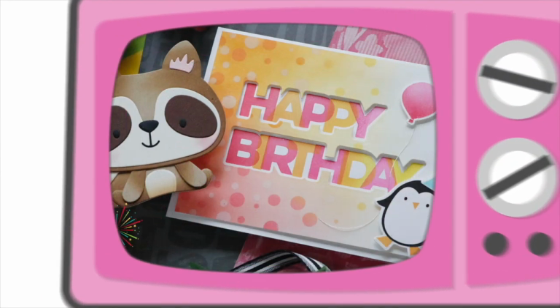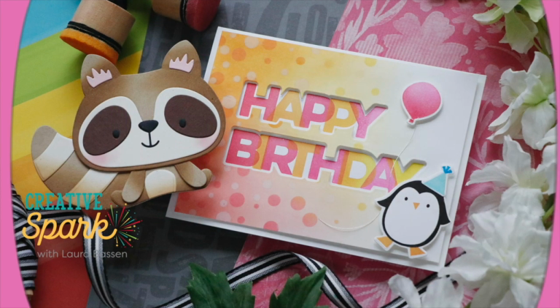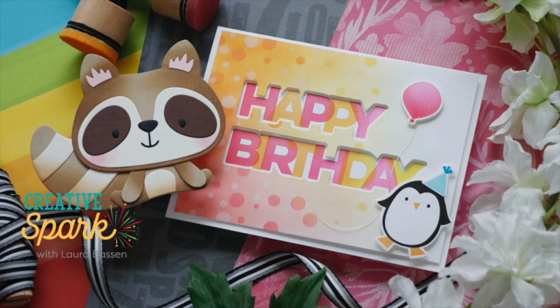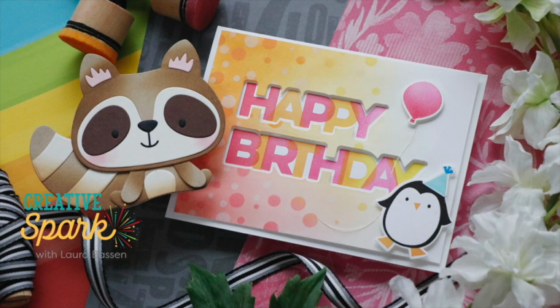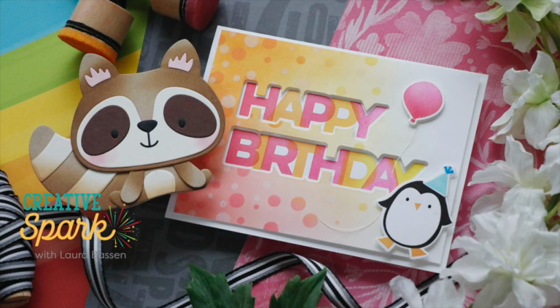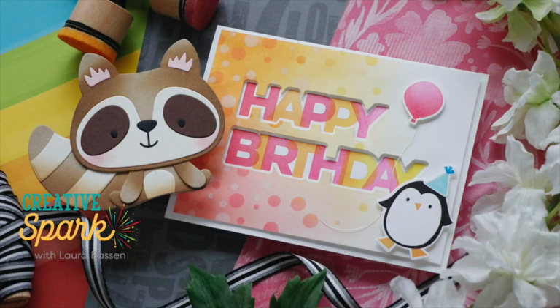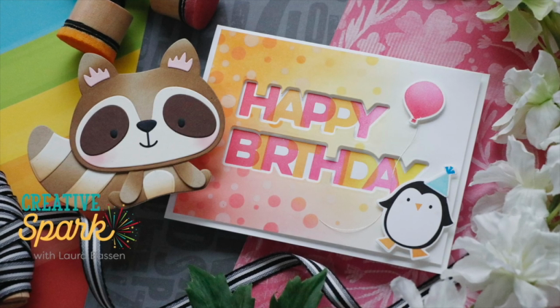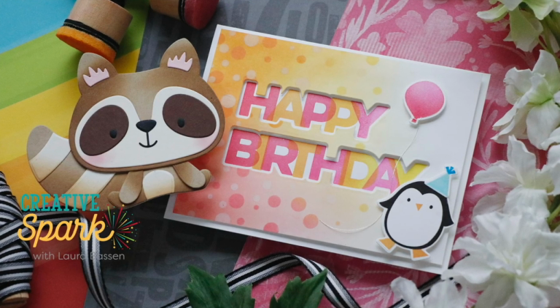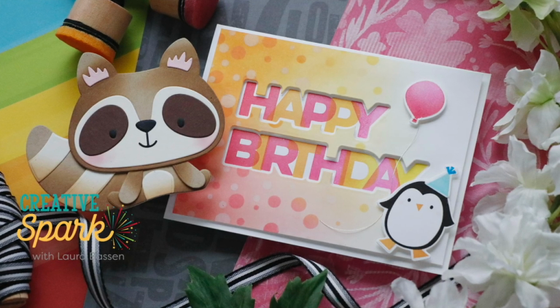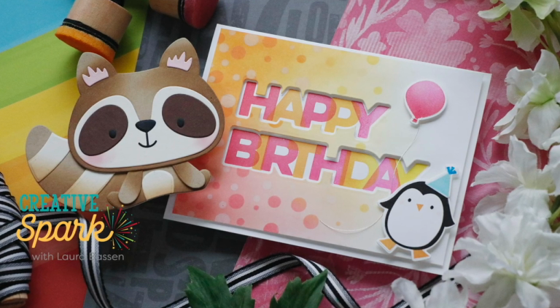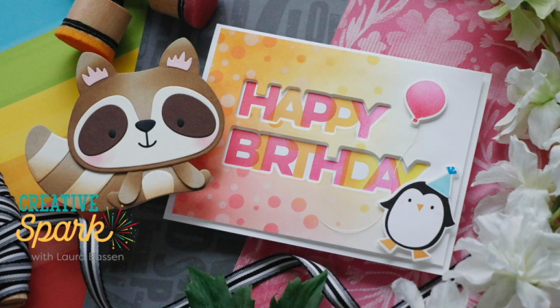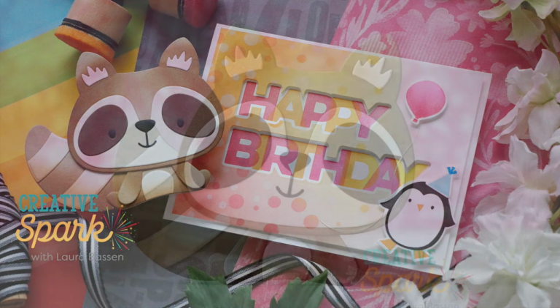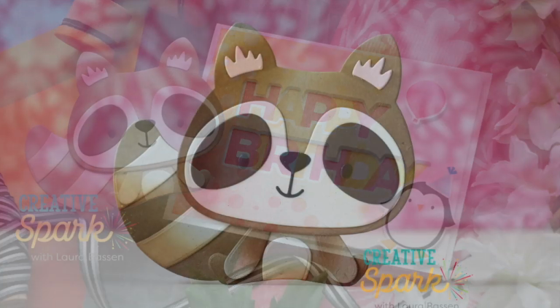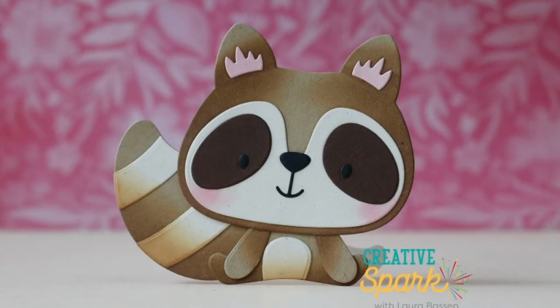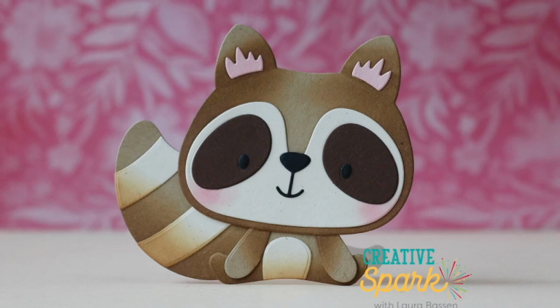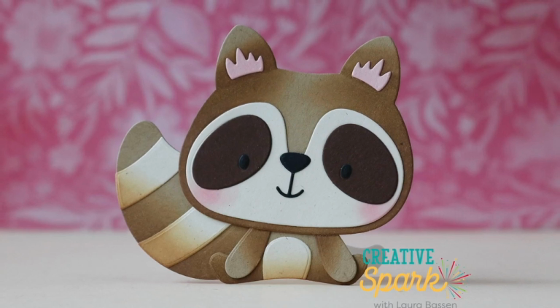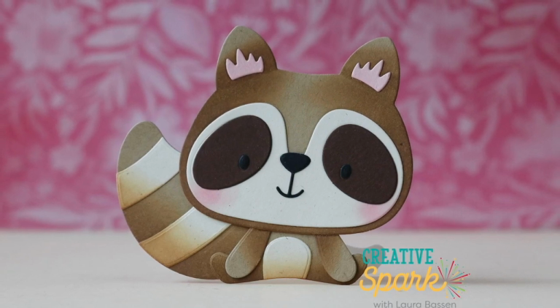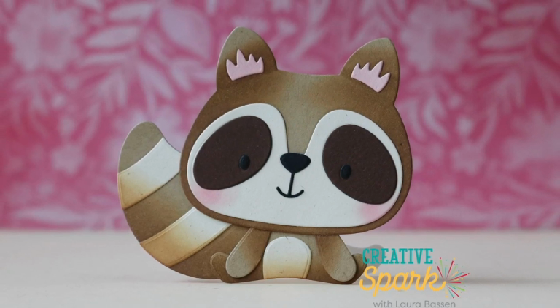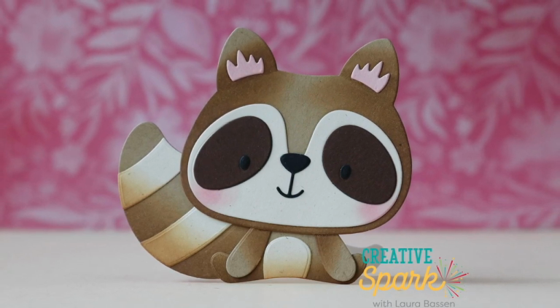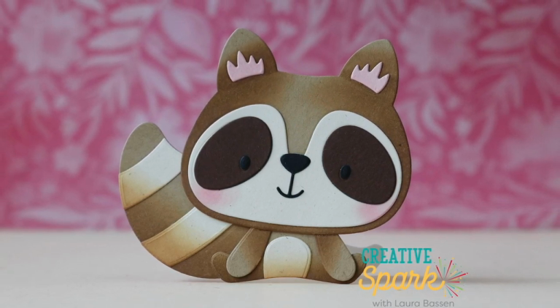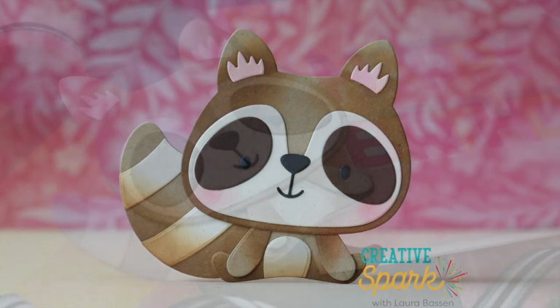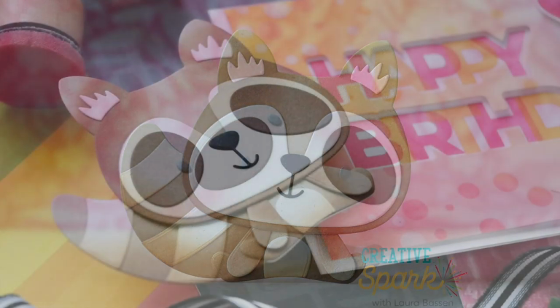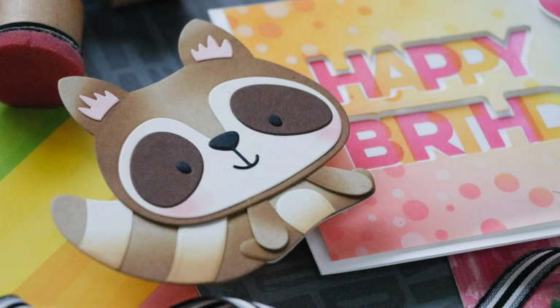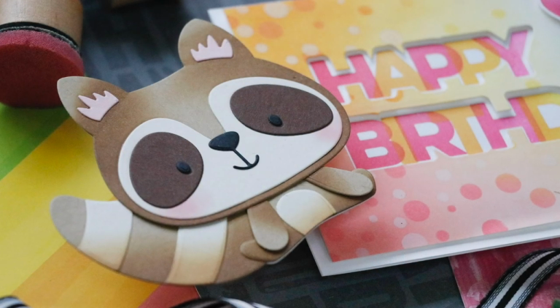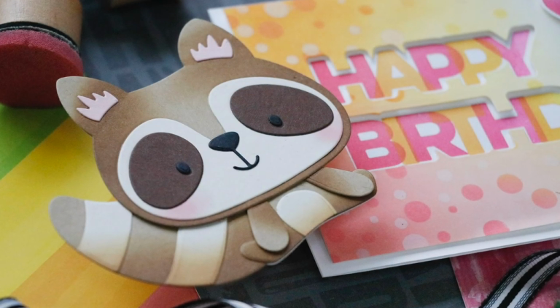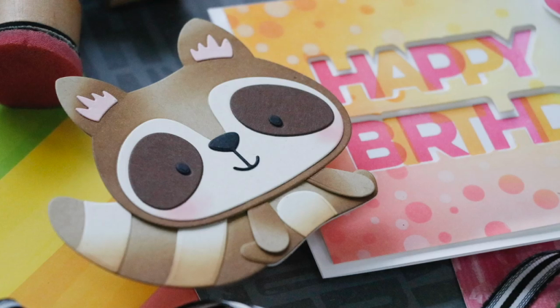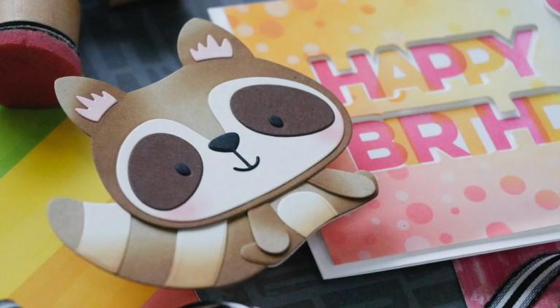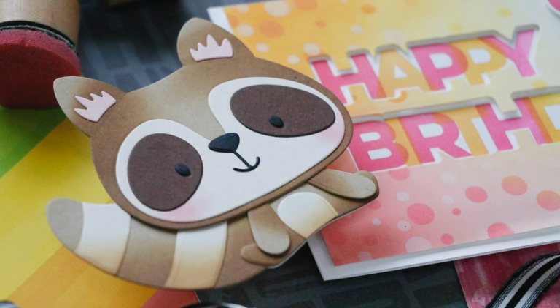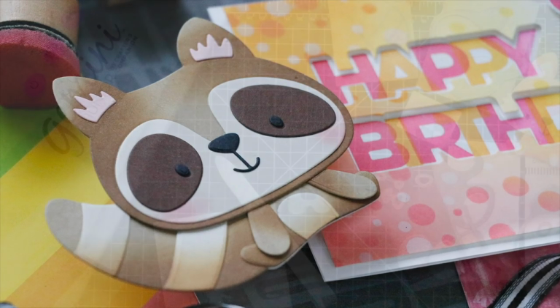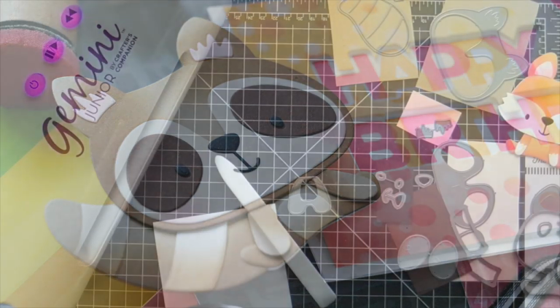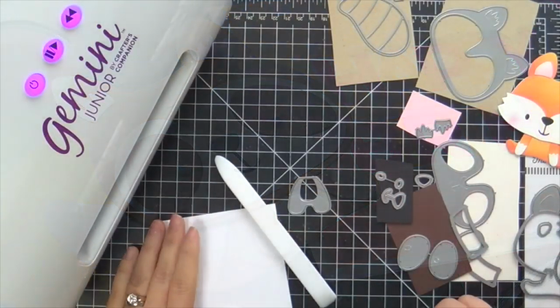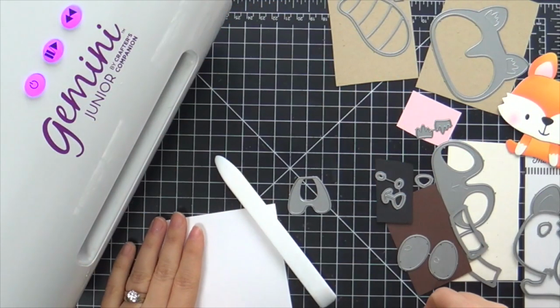Hi everybody, Laura here from My Favorite Things. Thank you so much for joining me today. I've got a couple of fun projects to share with you featuring more February release goodies, starting with this raccoon cutie.